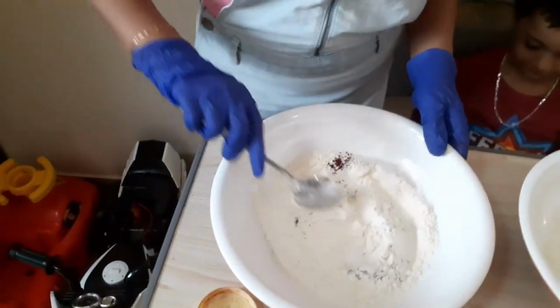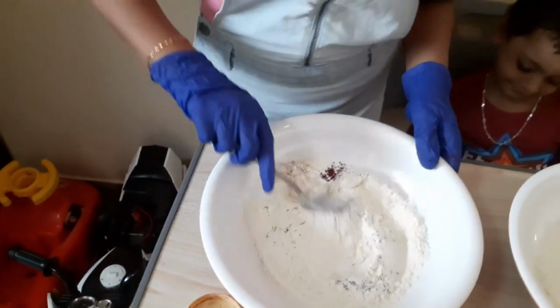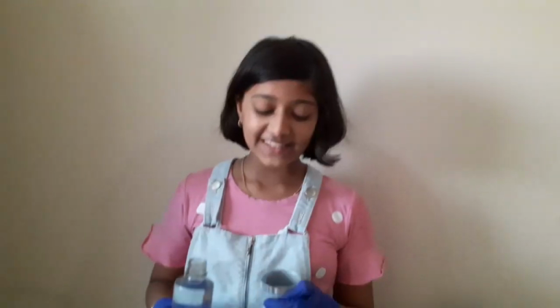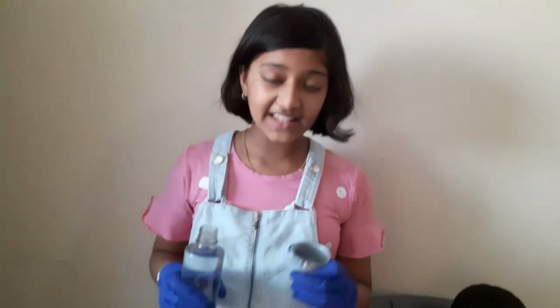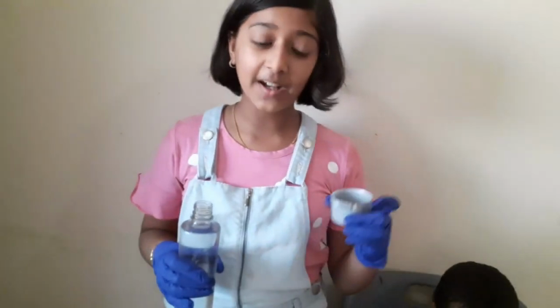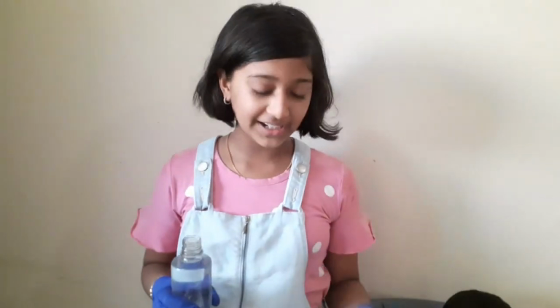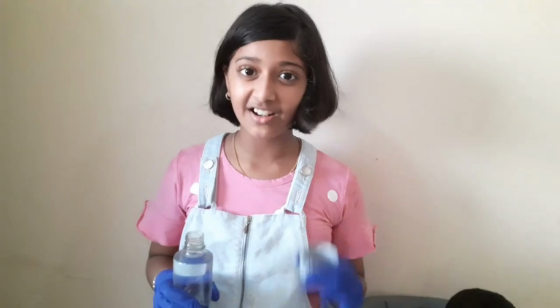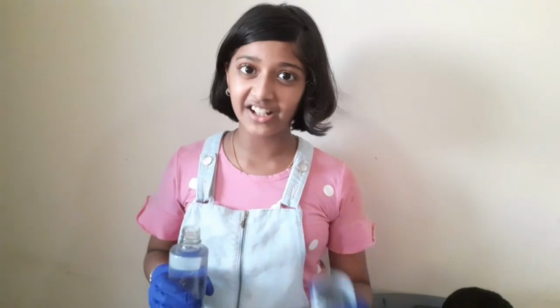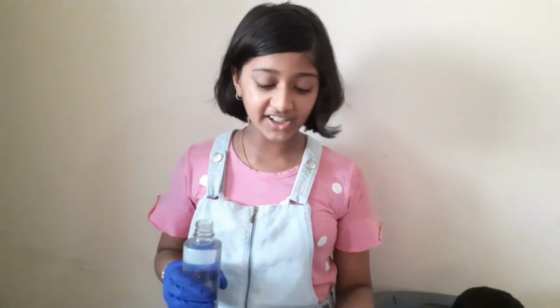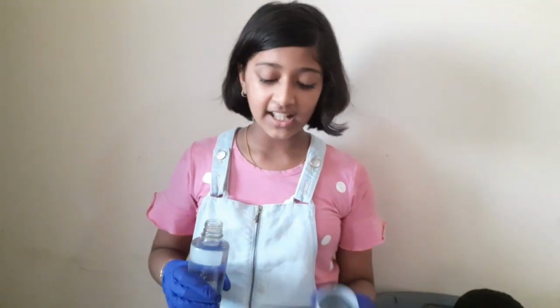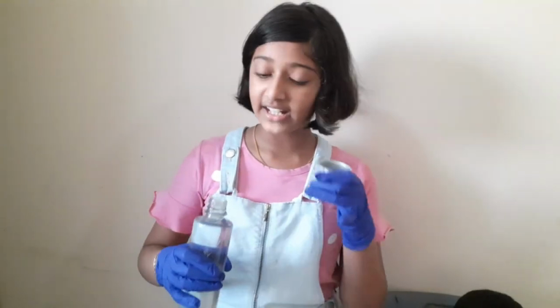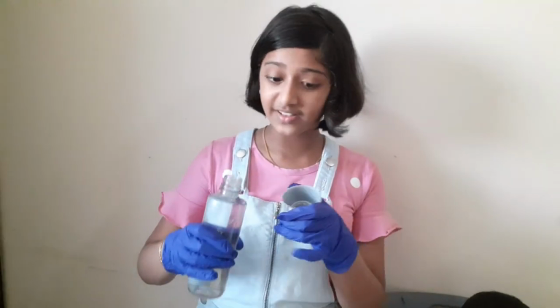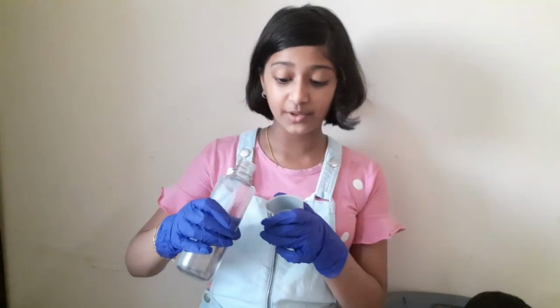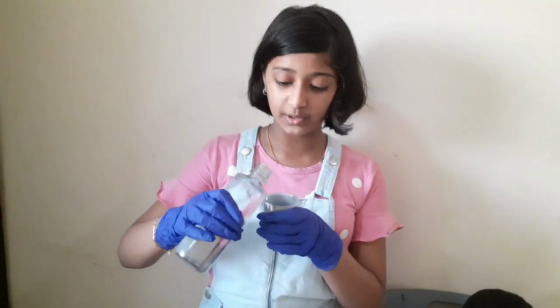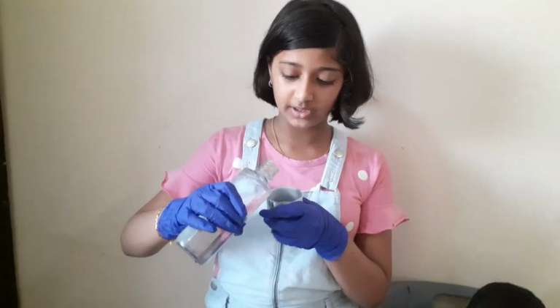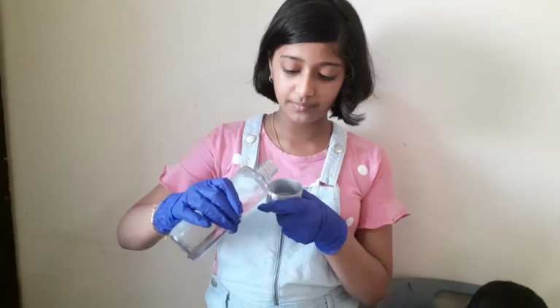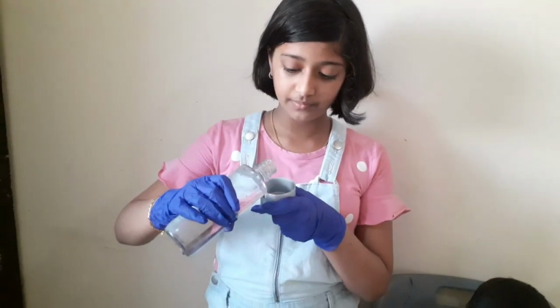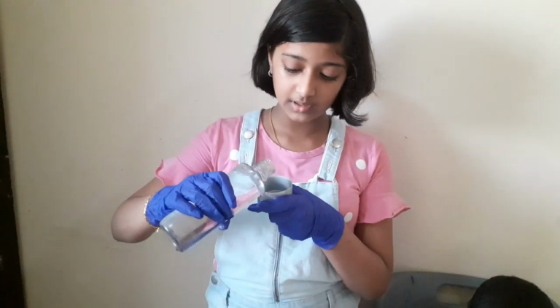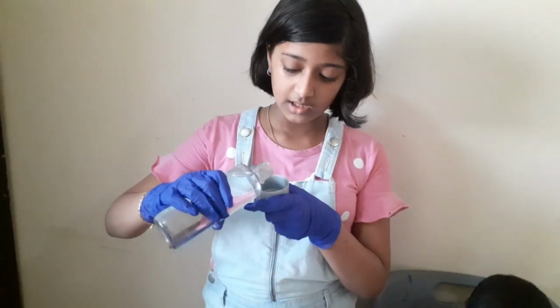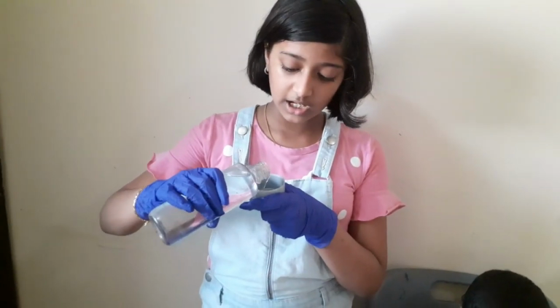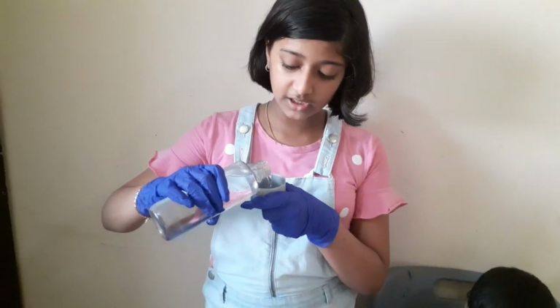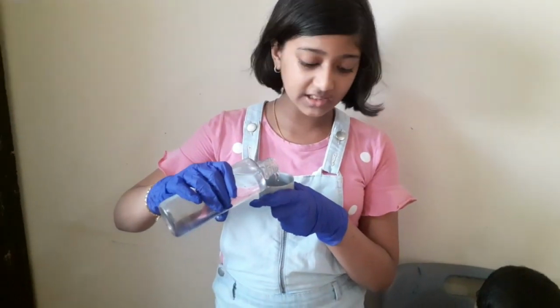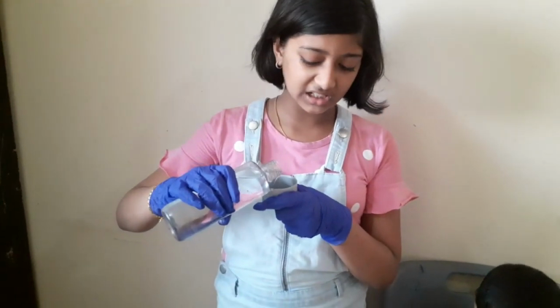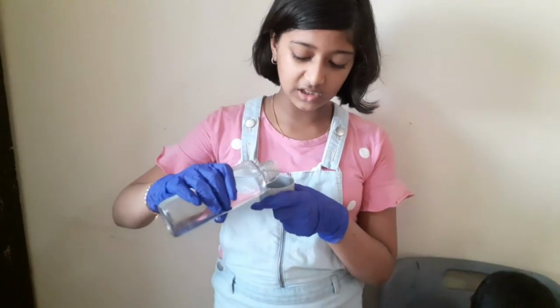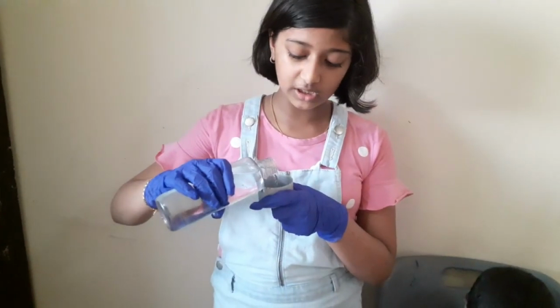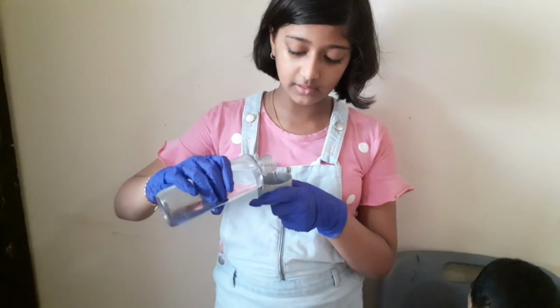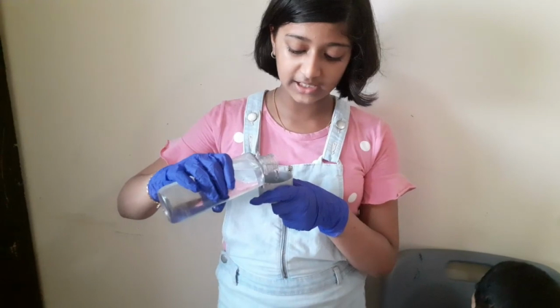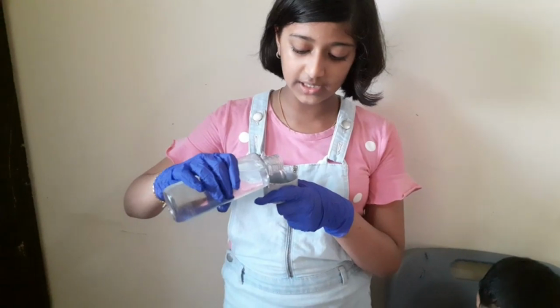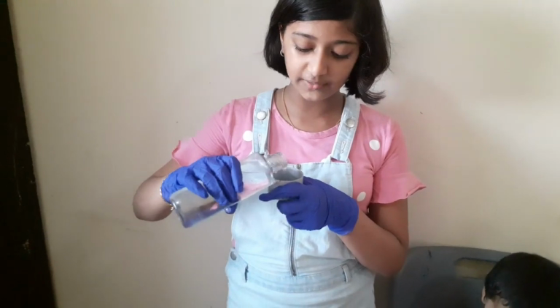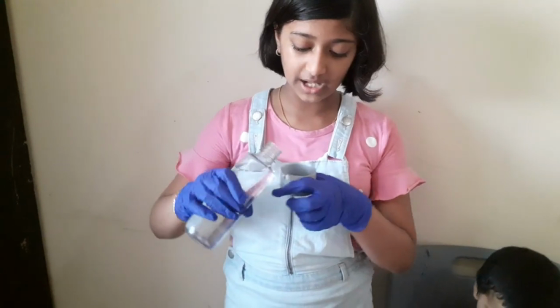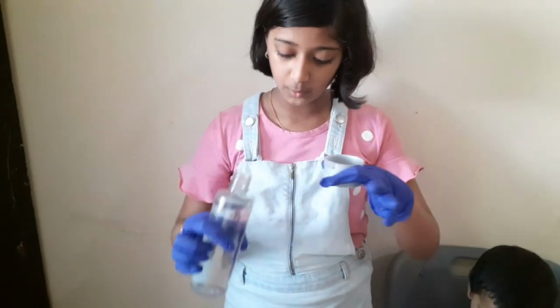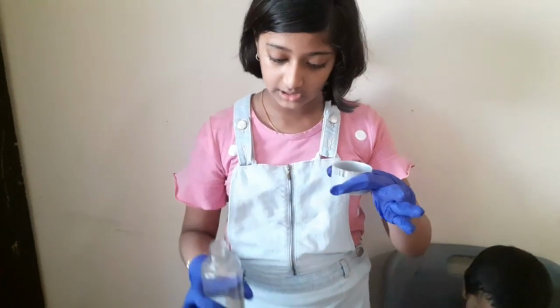I combined the color really good. Now it's time to add the water. Actually, this color only activates after we add the water.